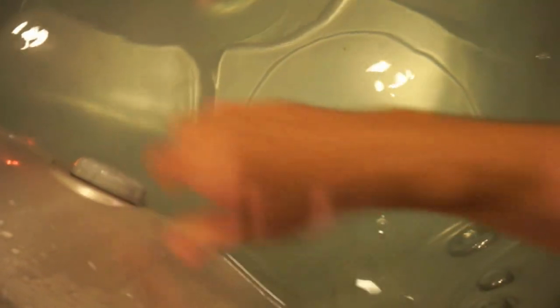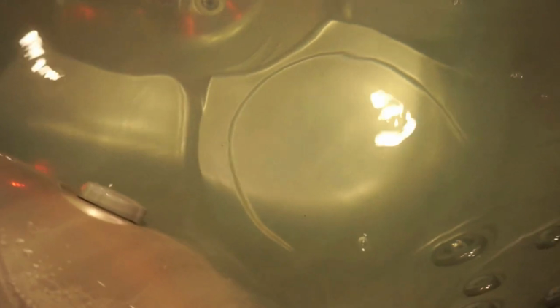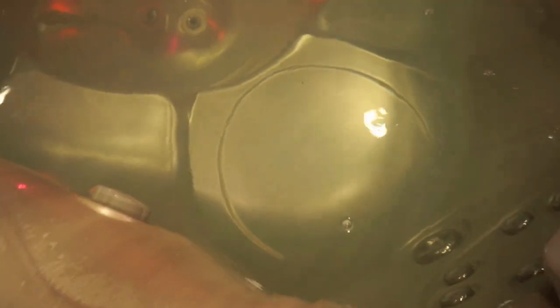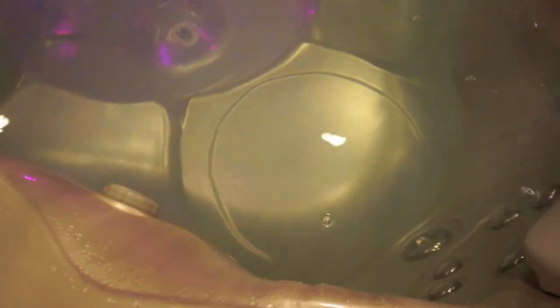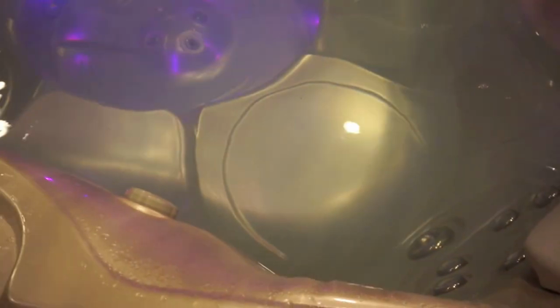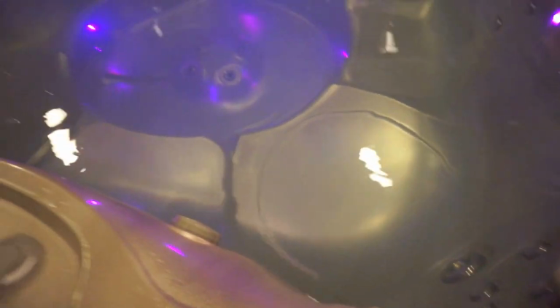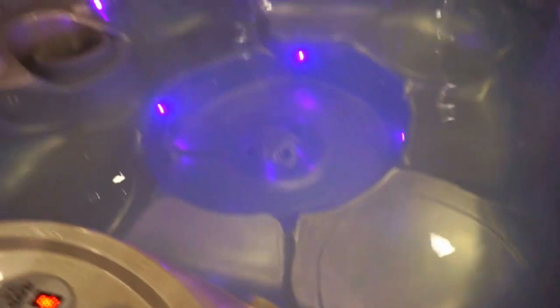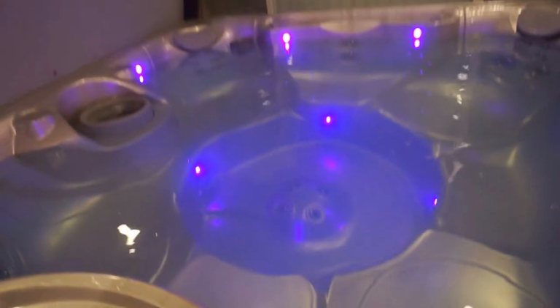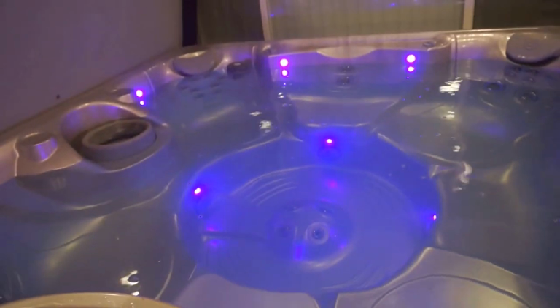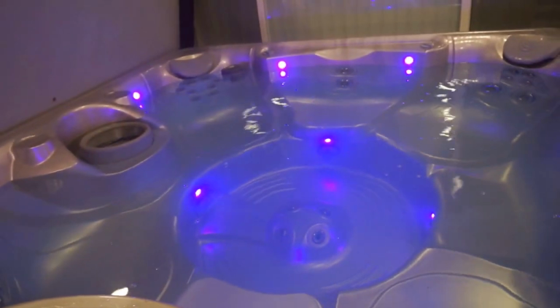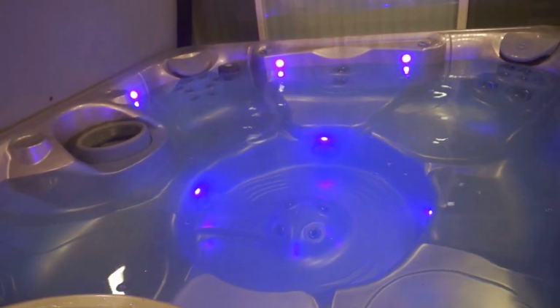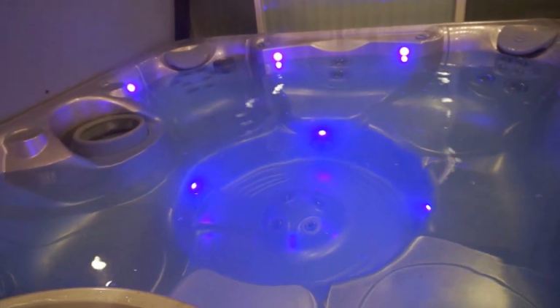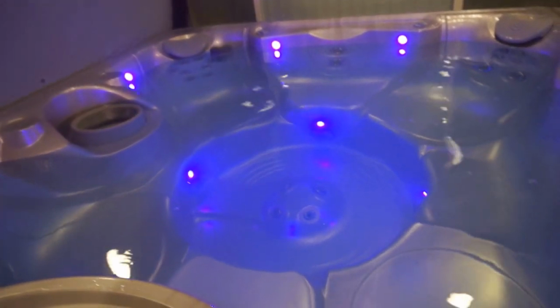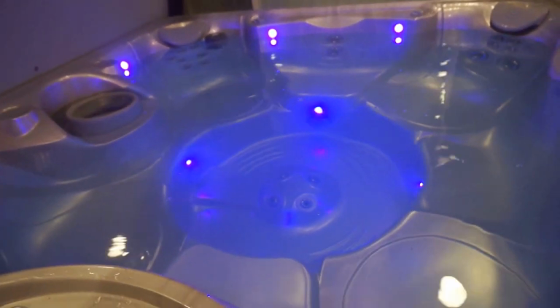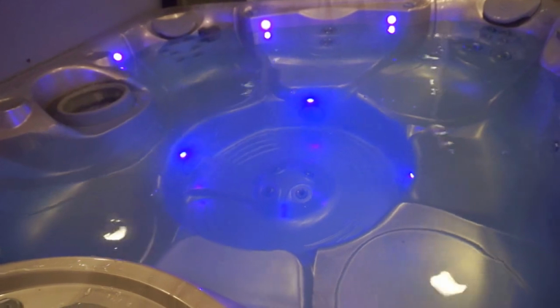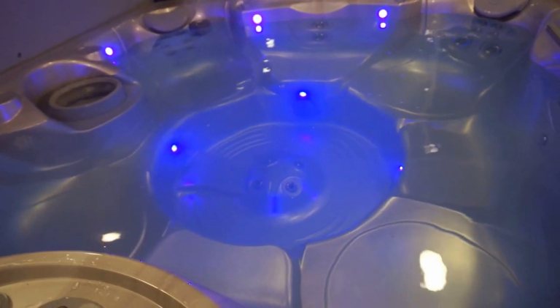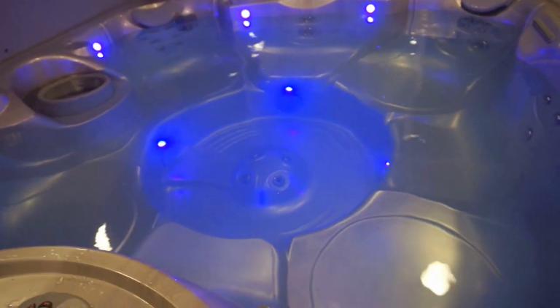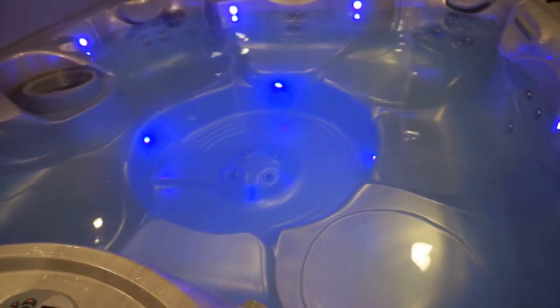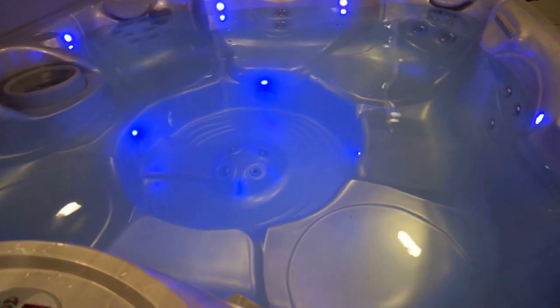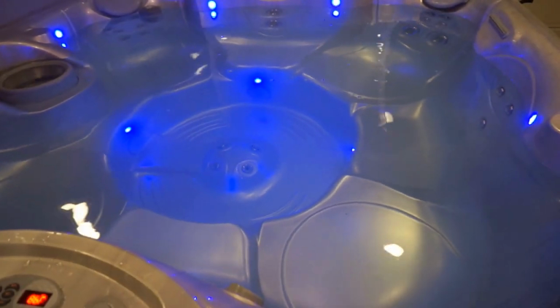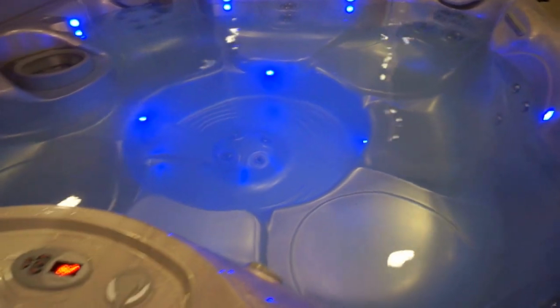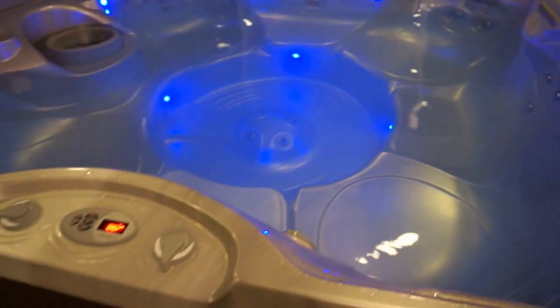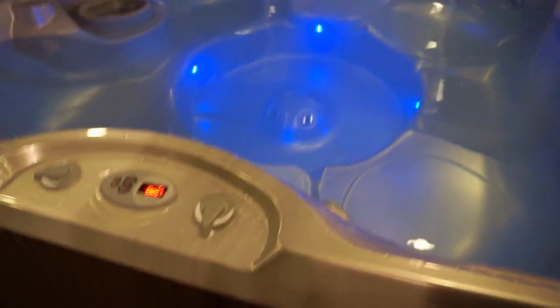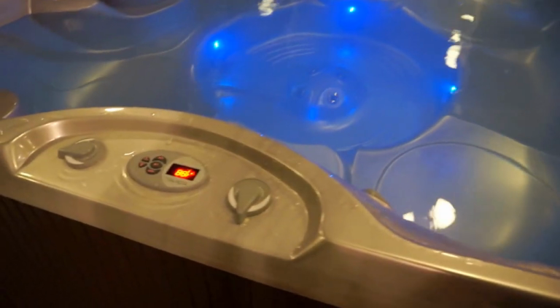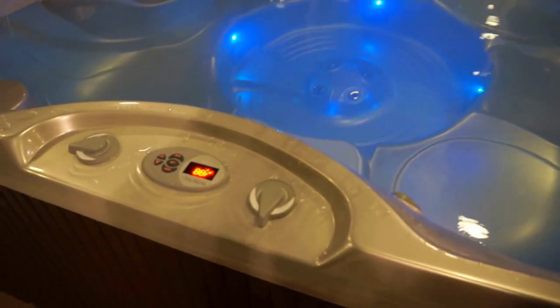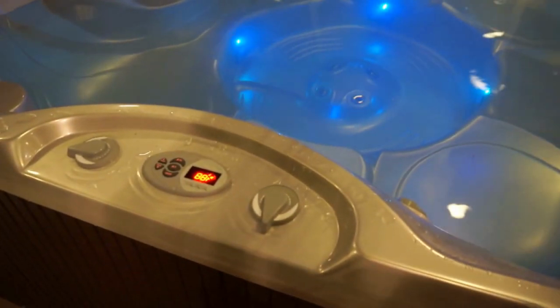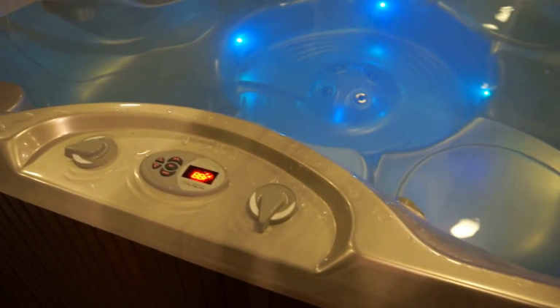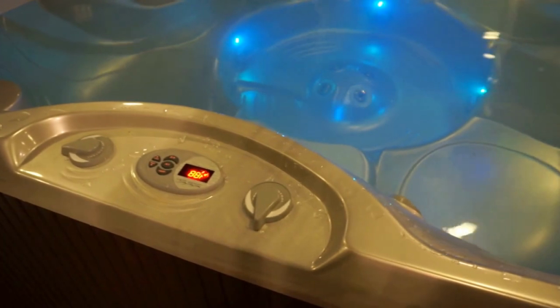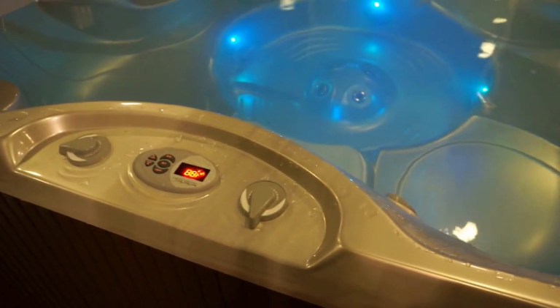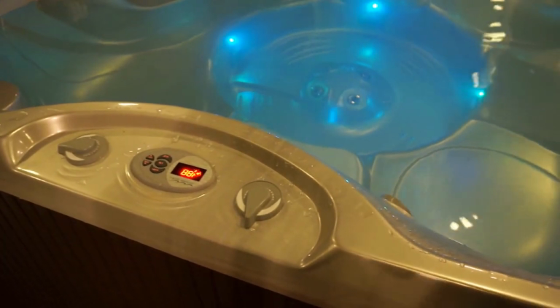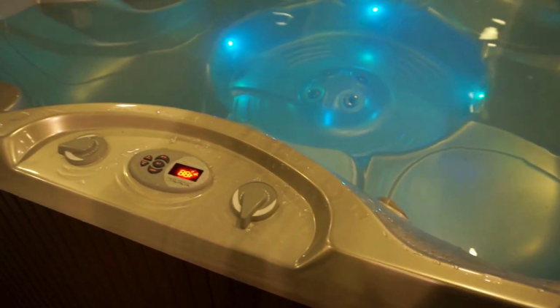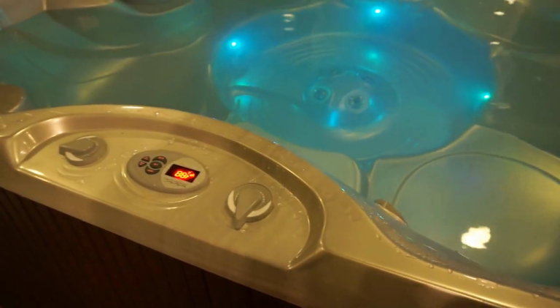The last thing to point out is the chlorinator, which is over there bobbing in the corner. You can leave that in or you can take it out while you're in the hot tub. If you have any problems, please call the phone number that's on the fridge, and otherwise enjoy.